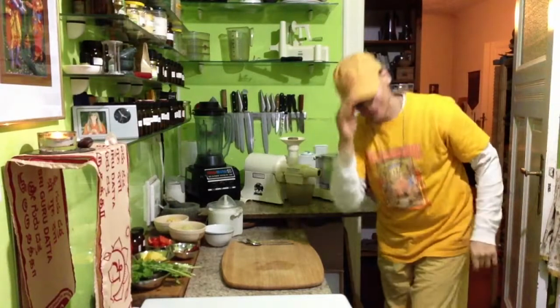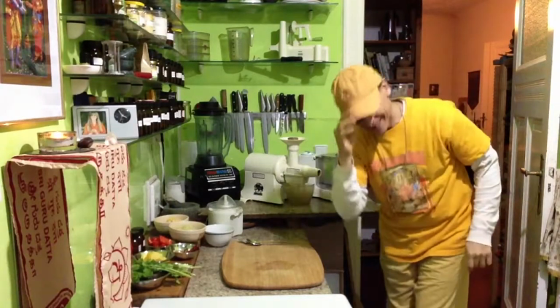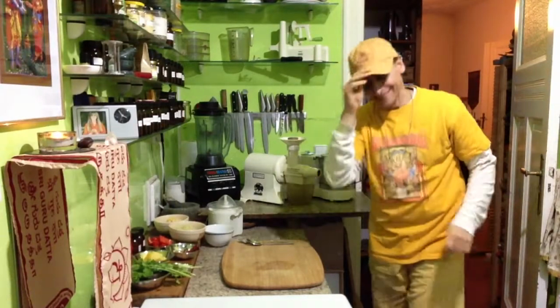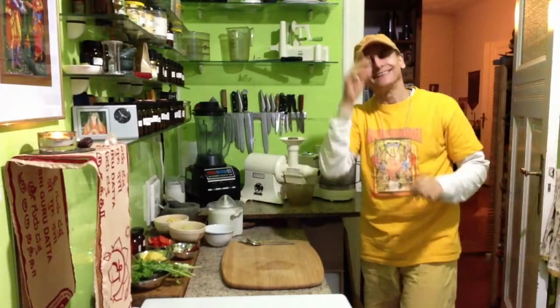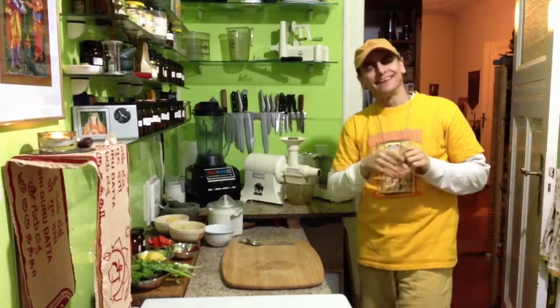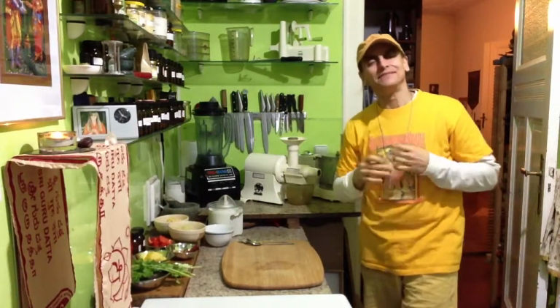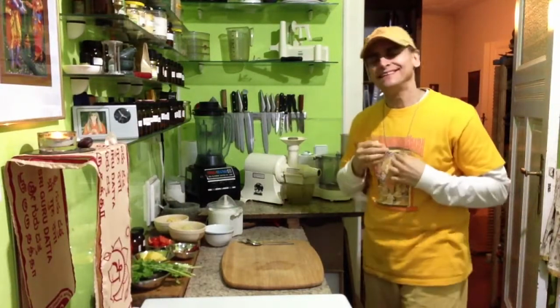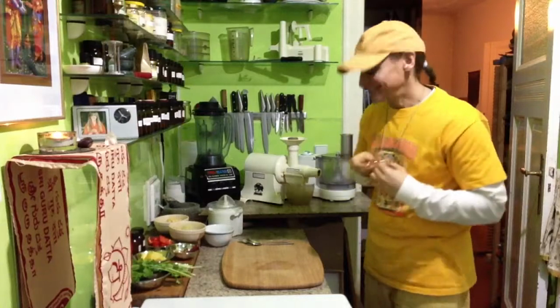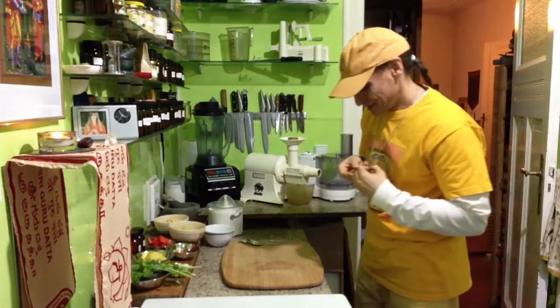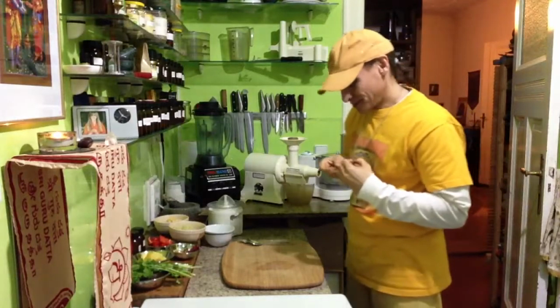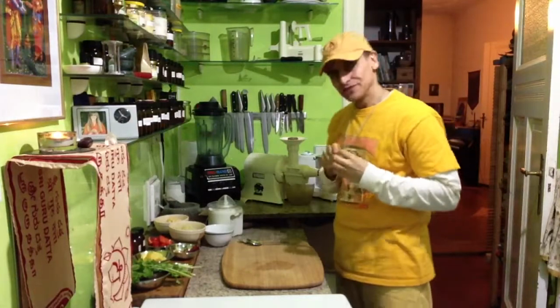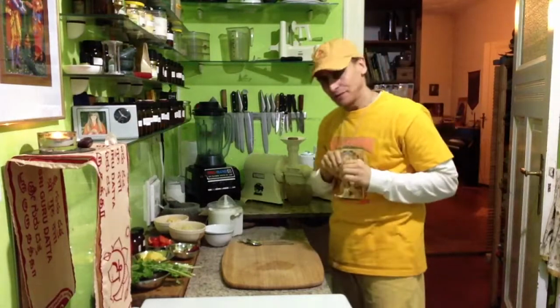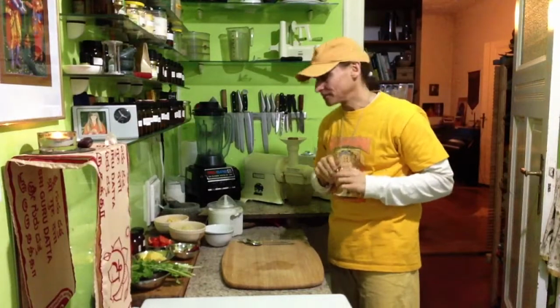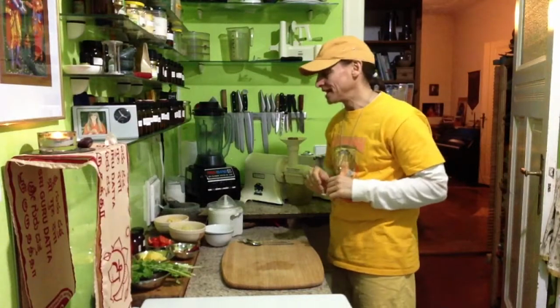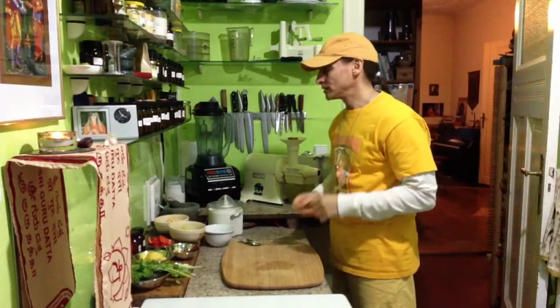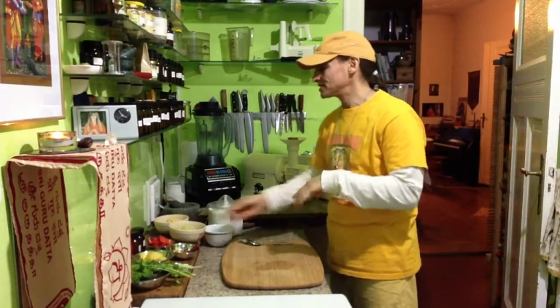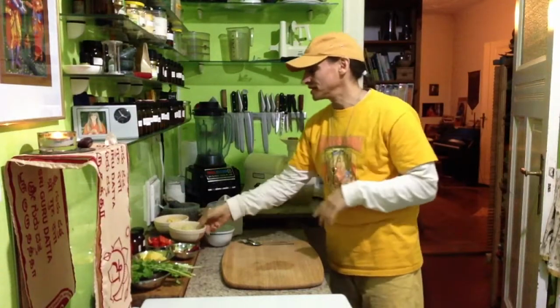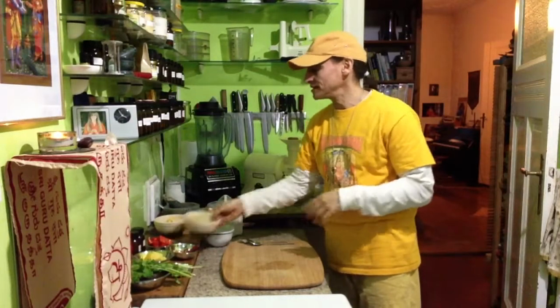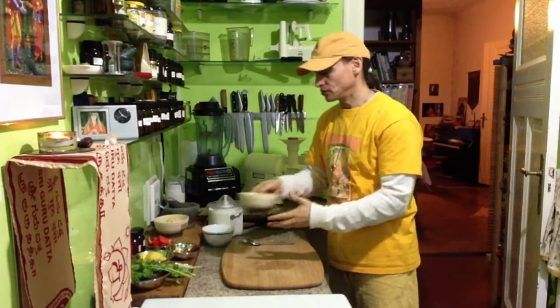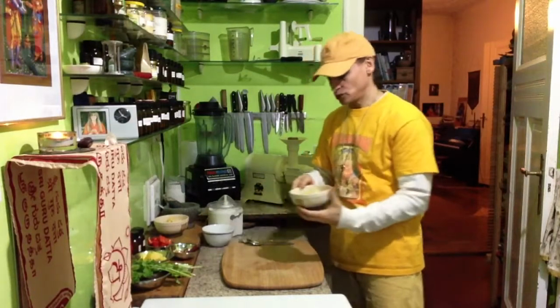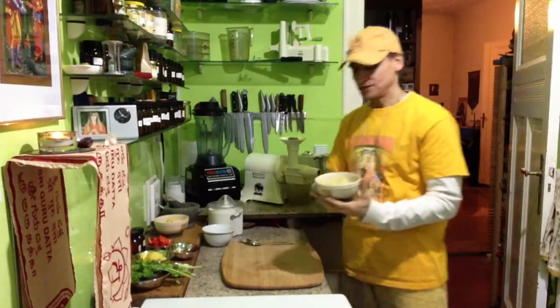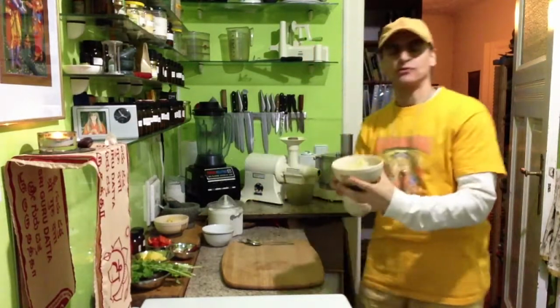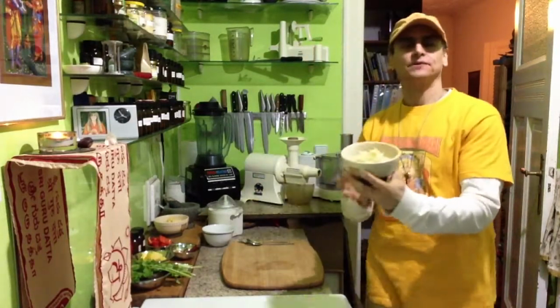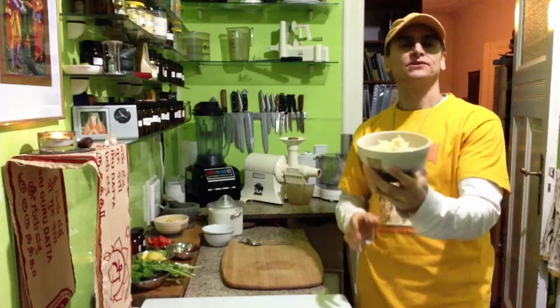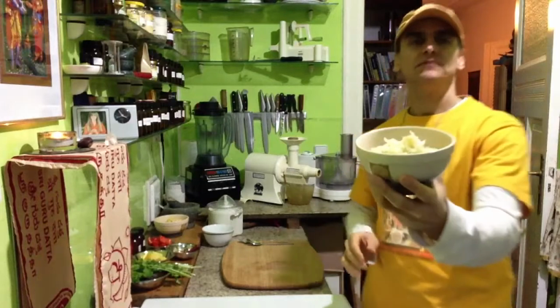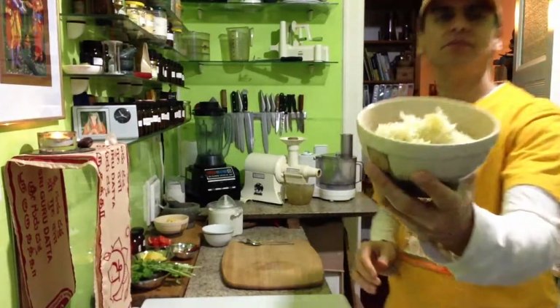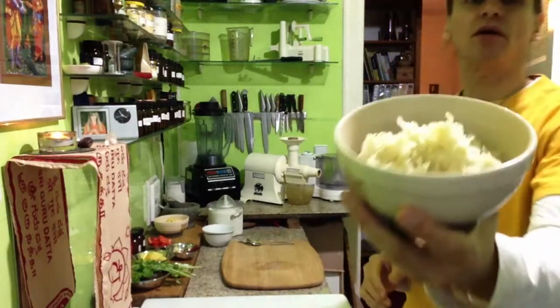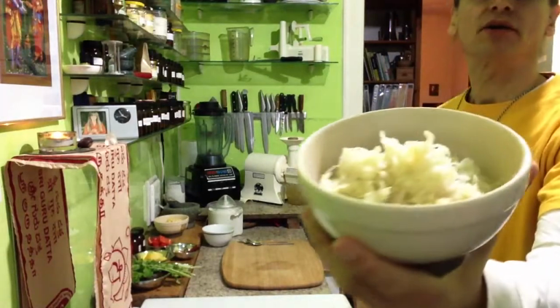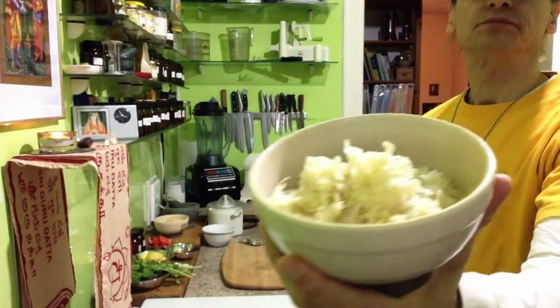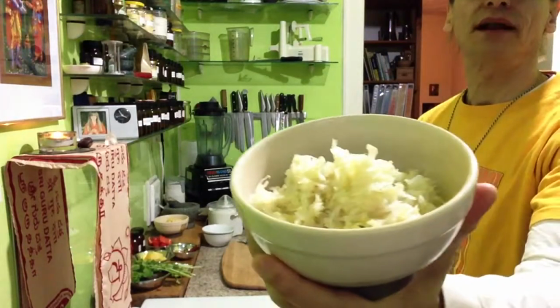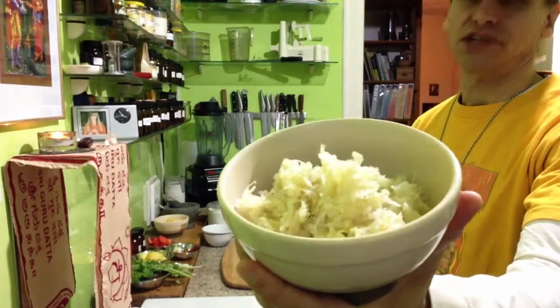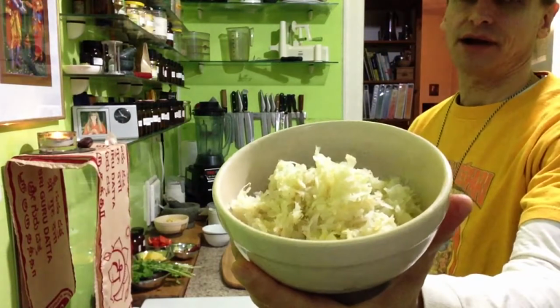Hi friends, MD Vegan here for the corn soup, and I would add something in that corn soup: sauerkraut. See the sauerkraut? I love sauerkraut.